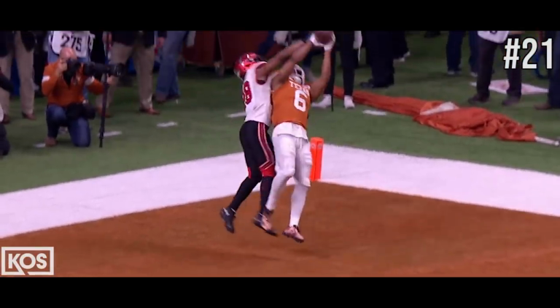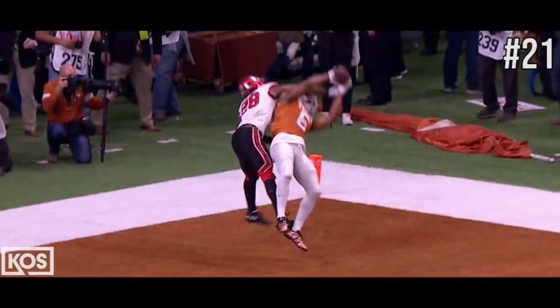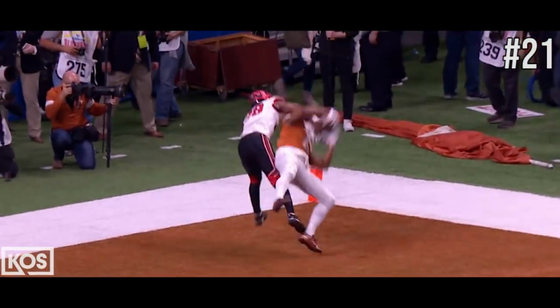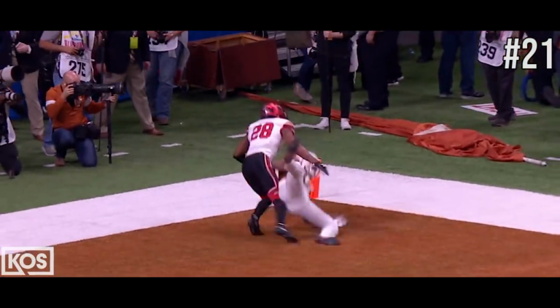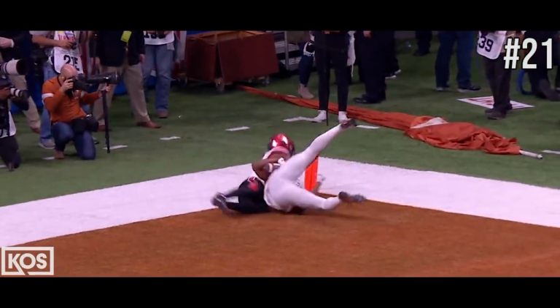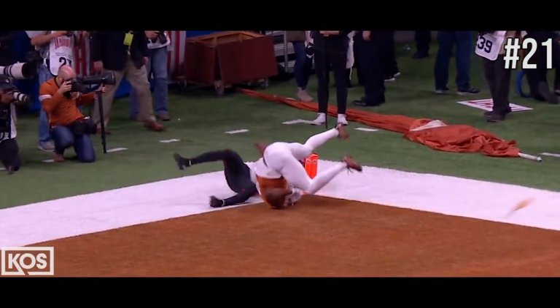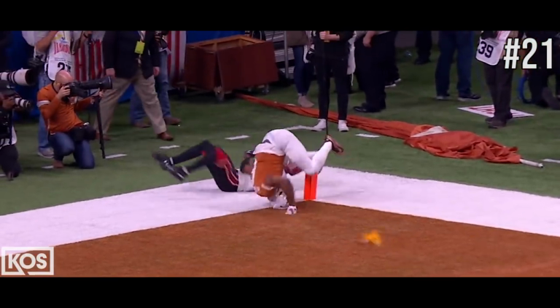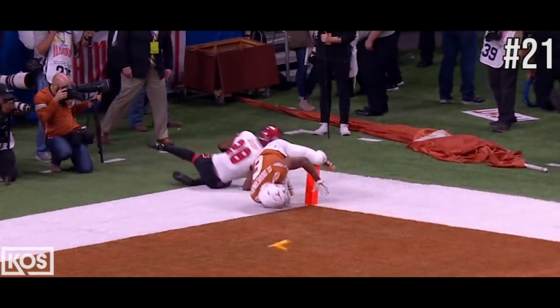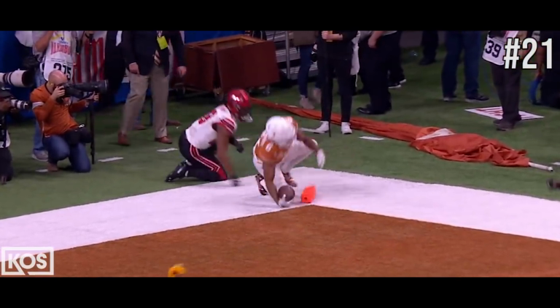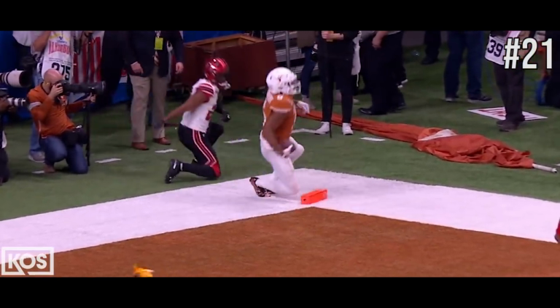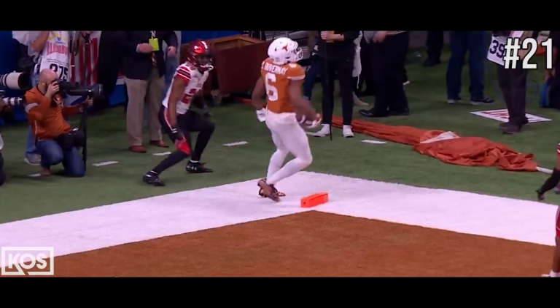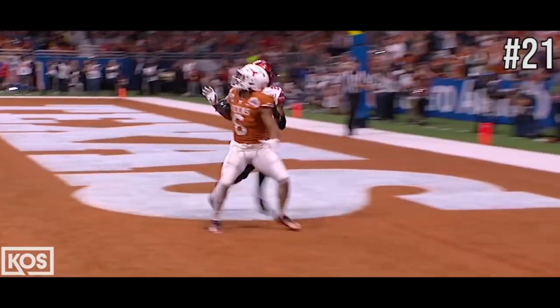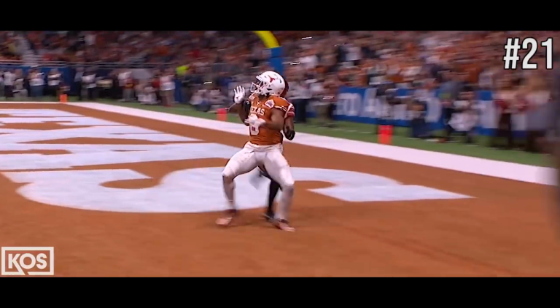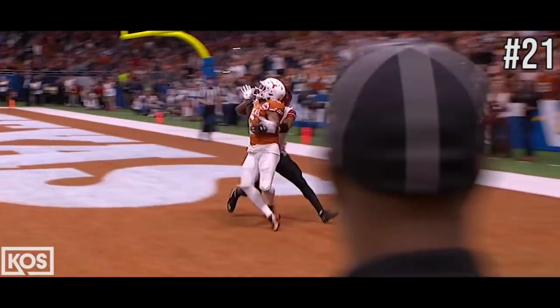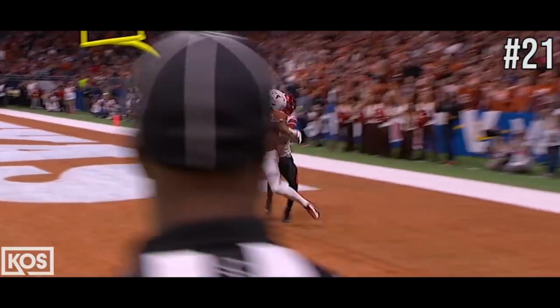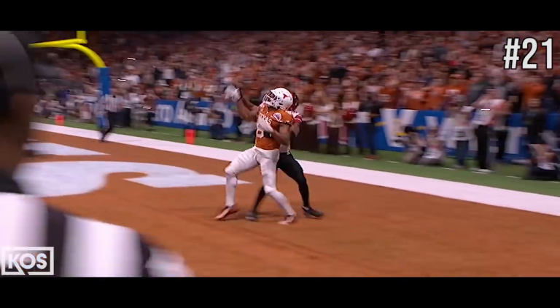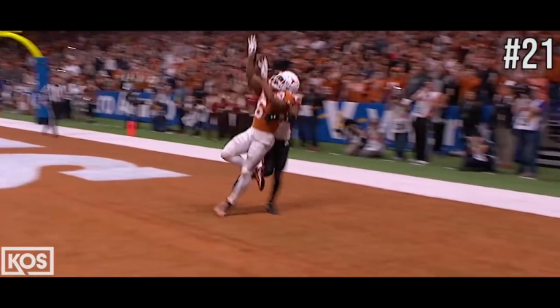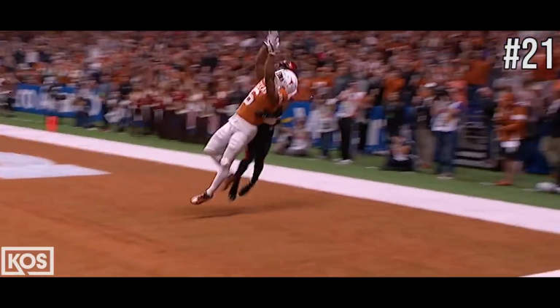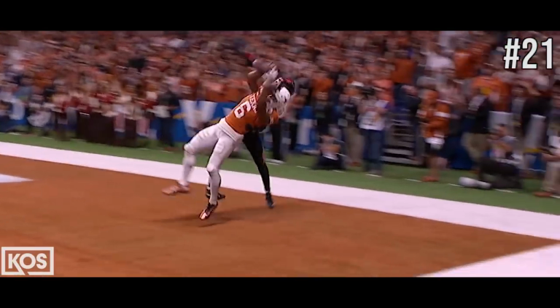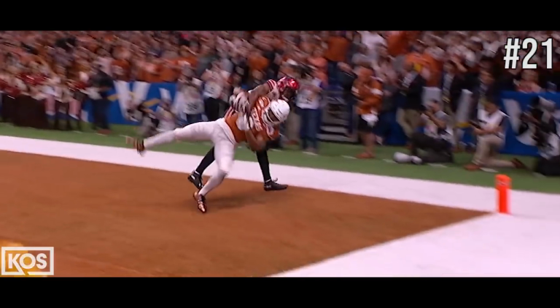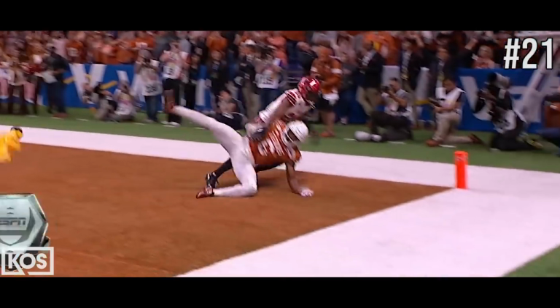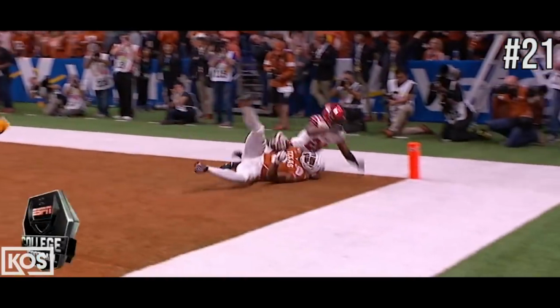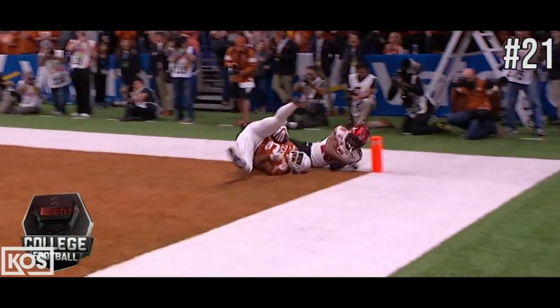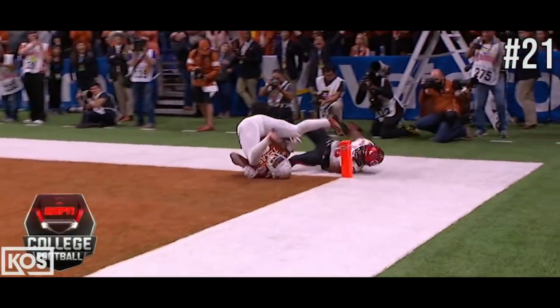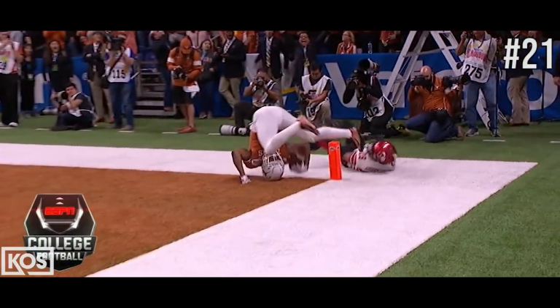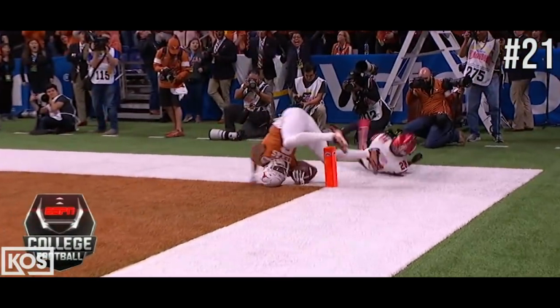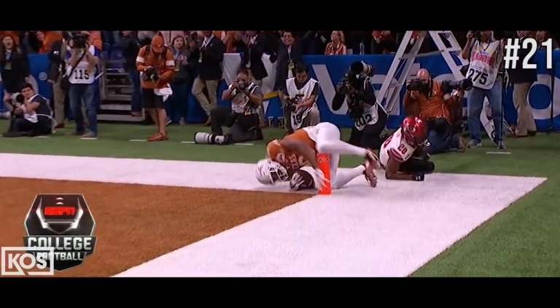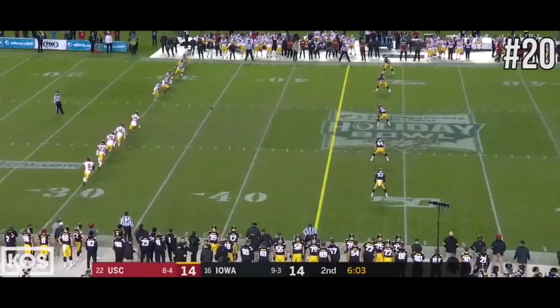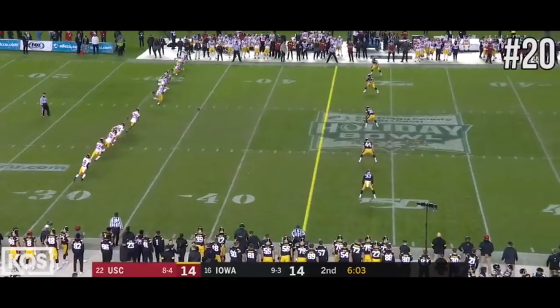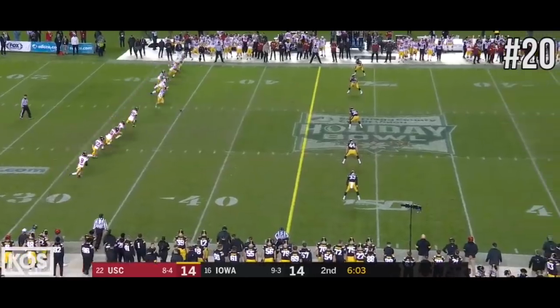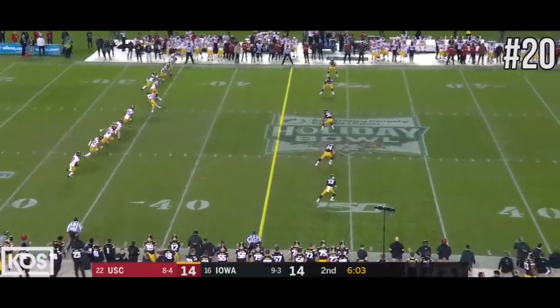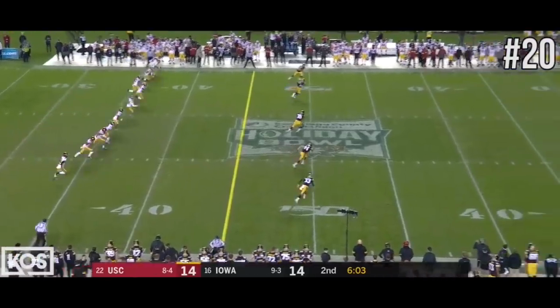They're just battling down the field. They get the defensive back. Gives you there from trying to pull on Devin Duvernay. Not a lot of D going on.